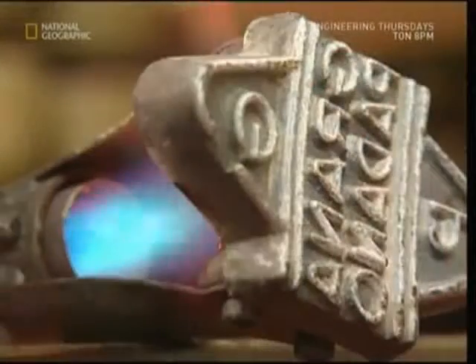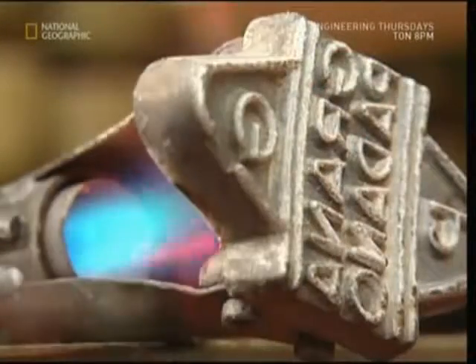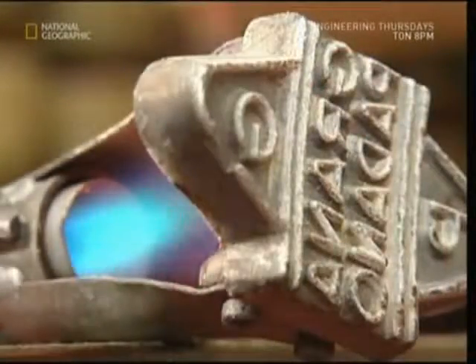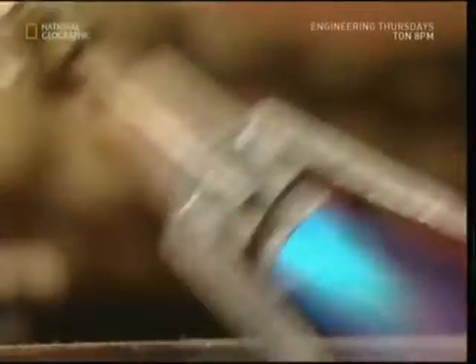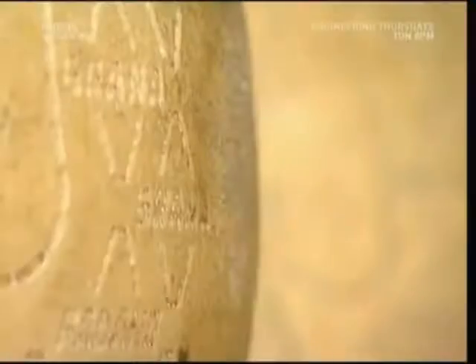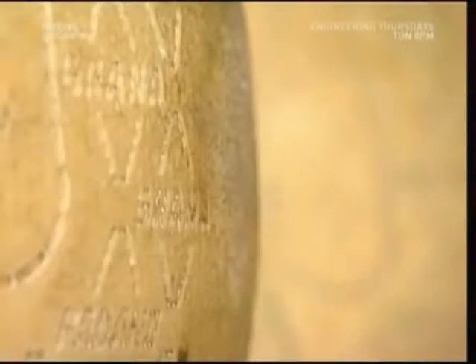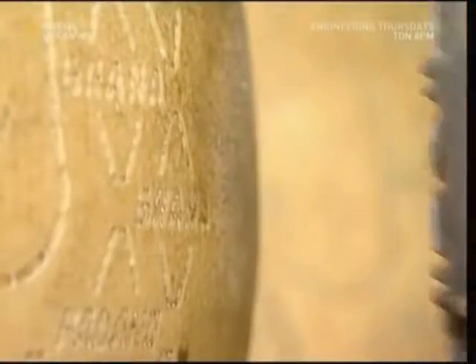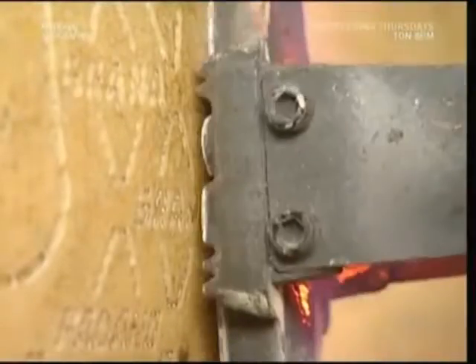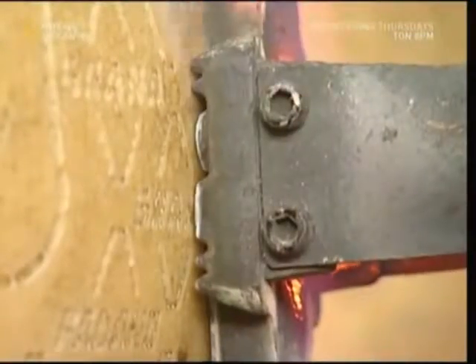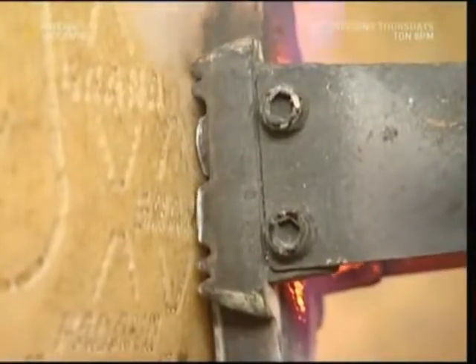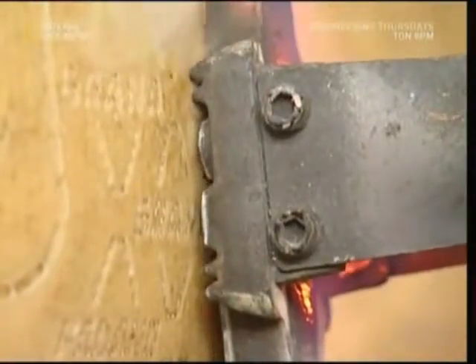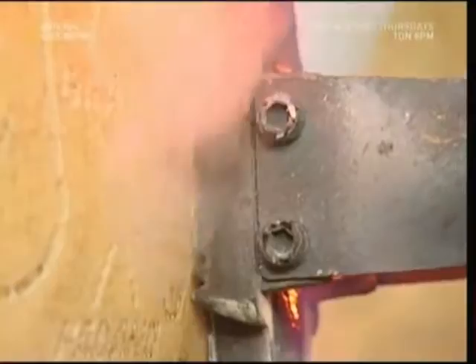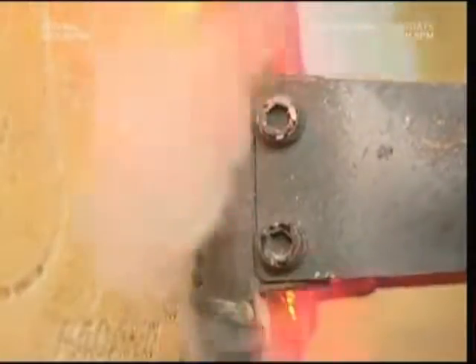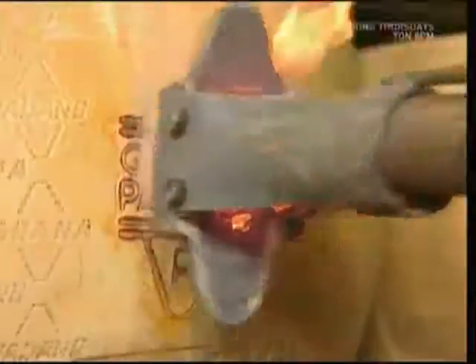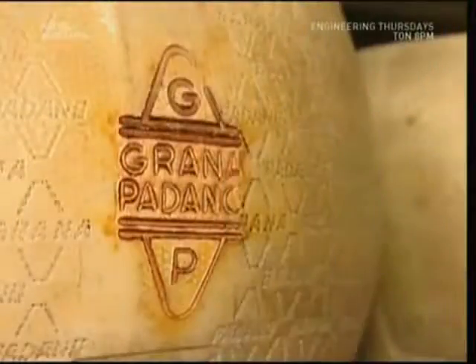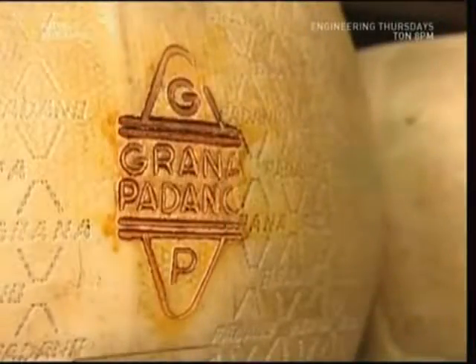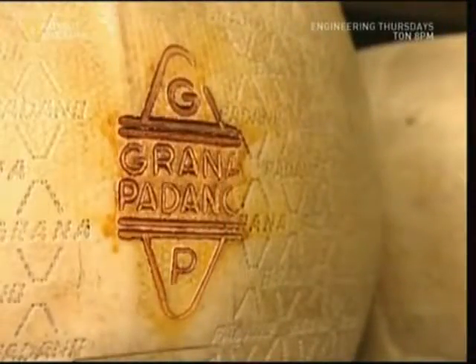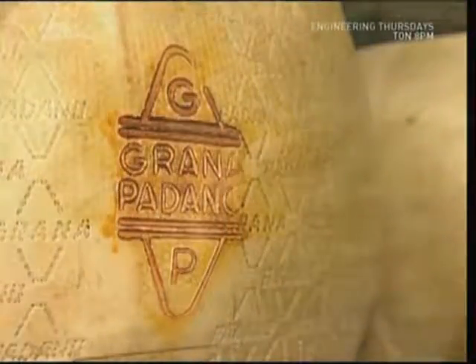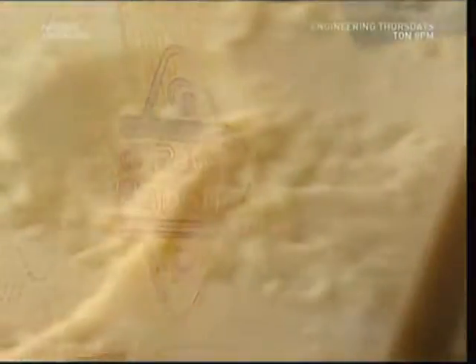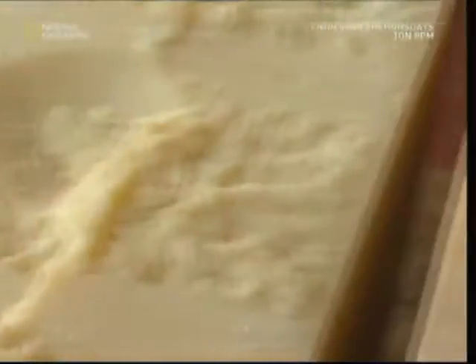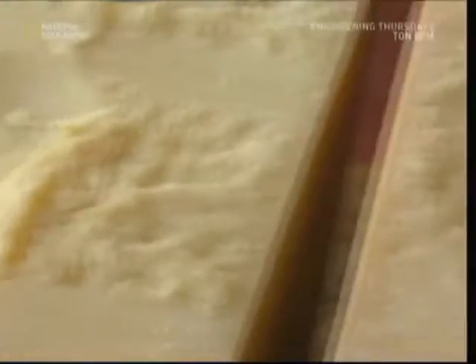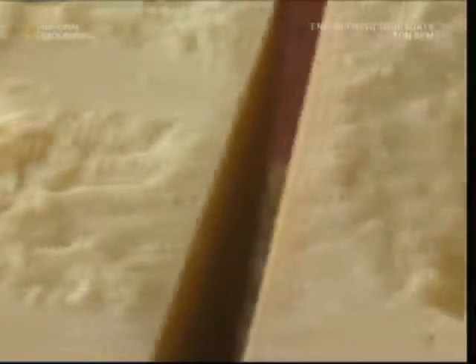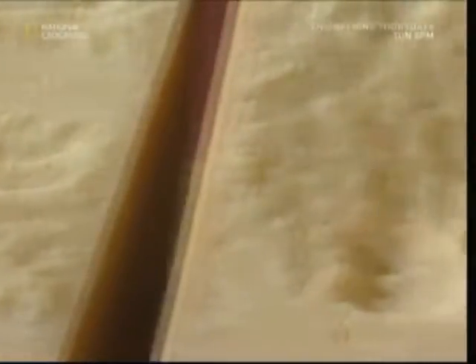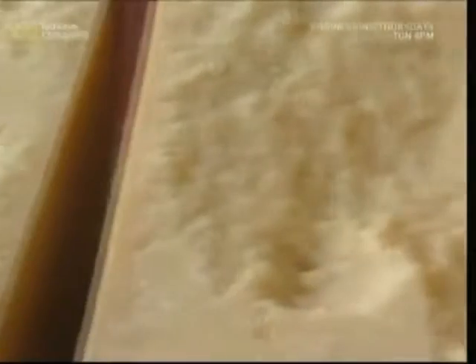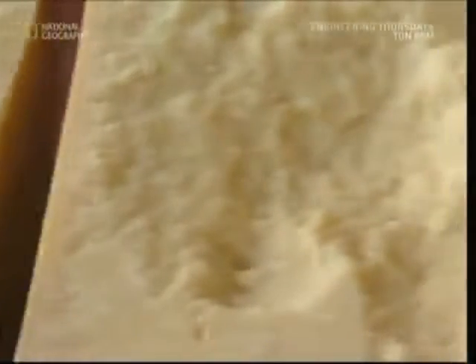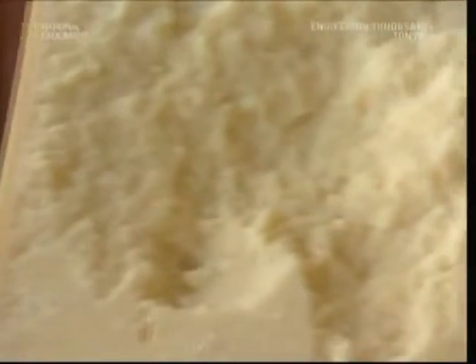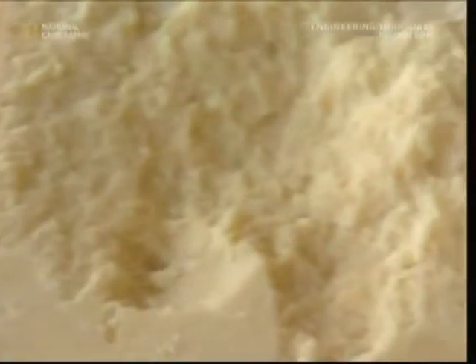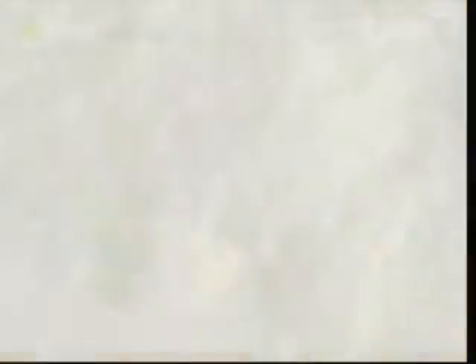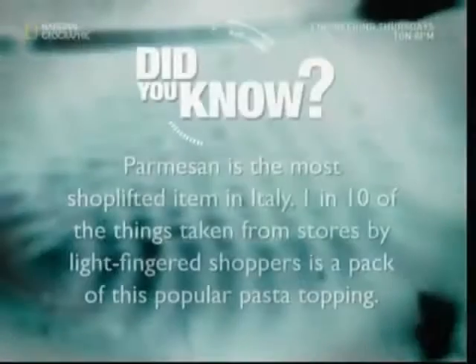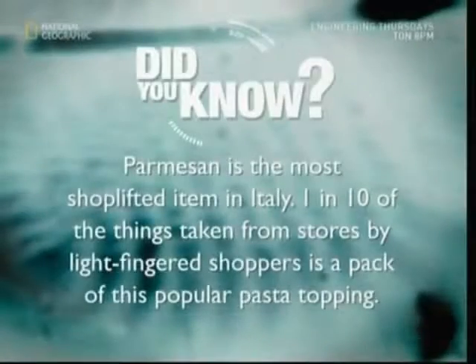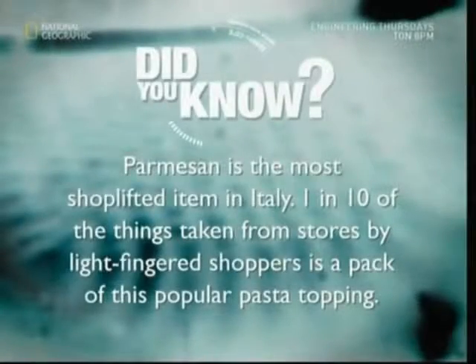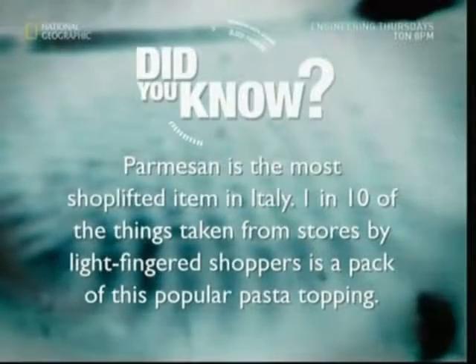When he's satisfied it's up to scratch, he'll fire up his trusty brand and mark the cheese. From its humble beginnings via some rather dark and briny bath water, the world's favourite pasta topping is born.